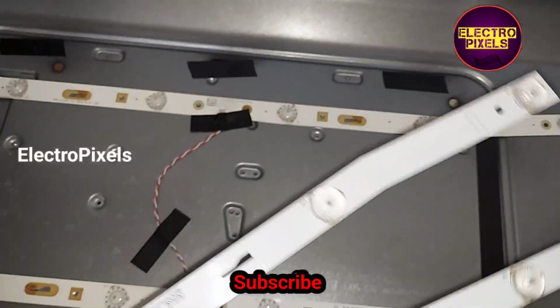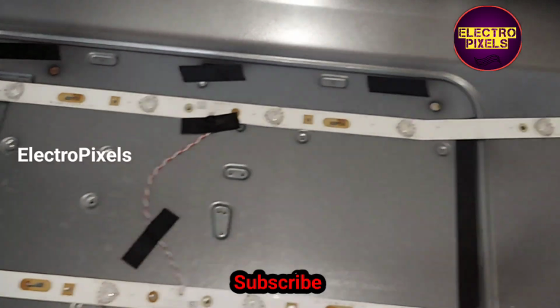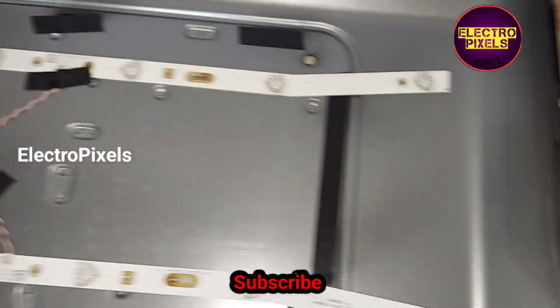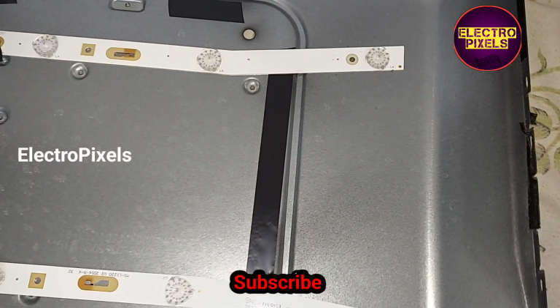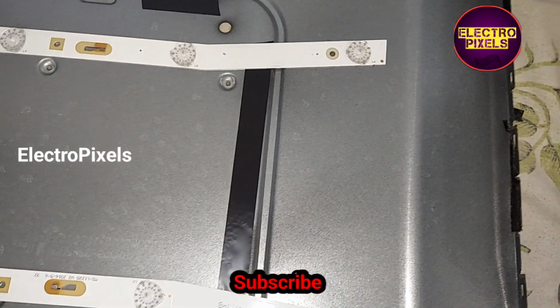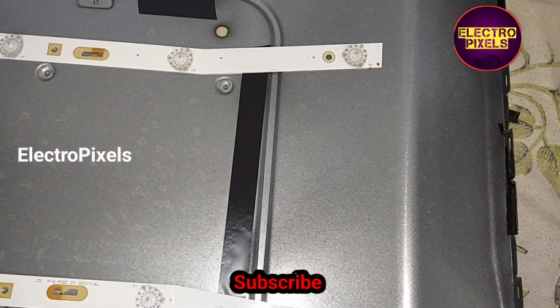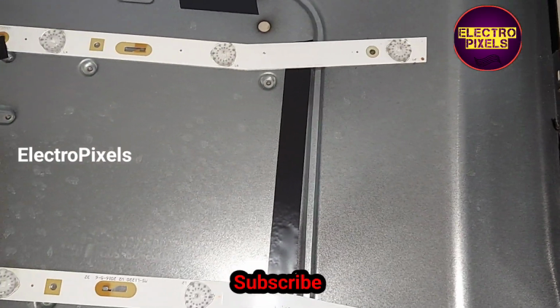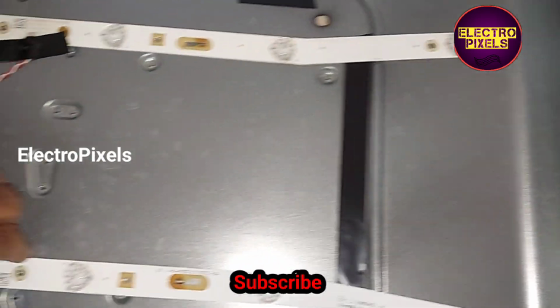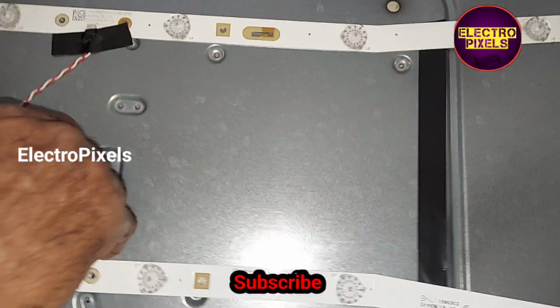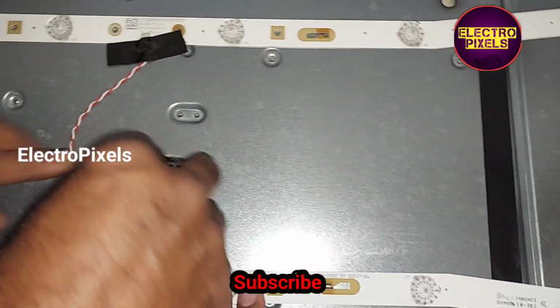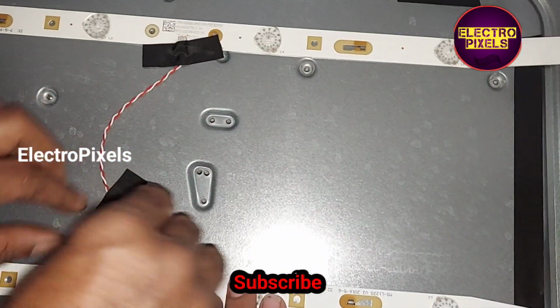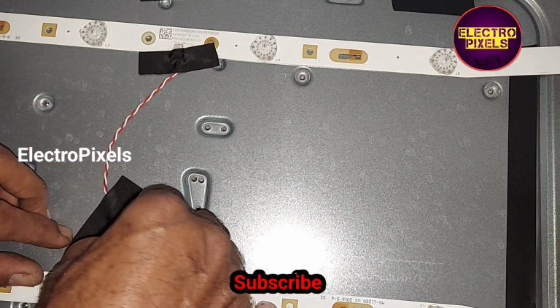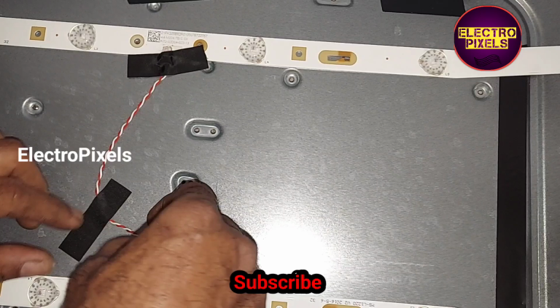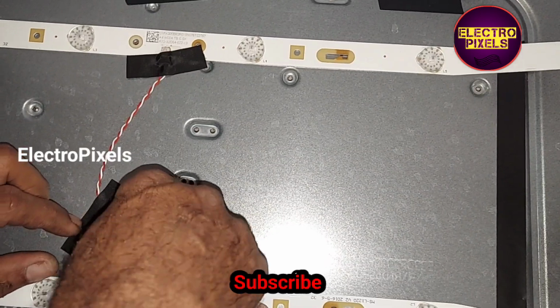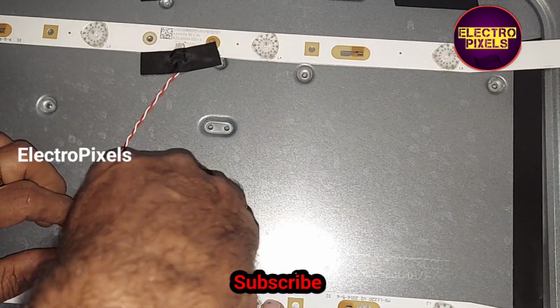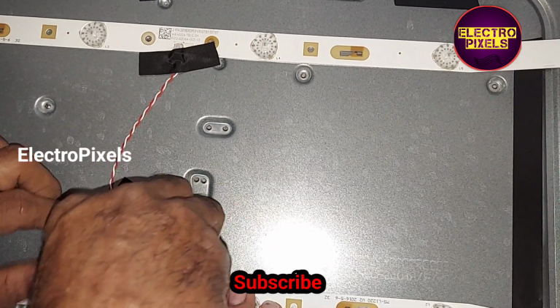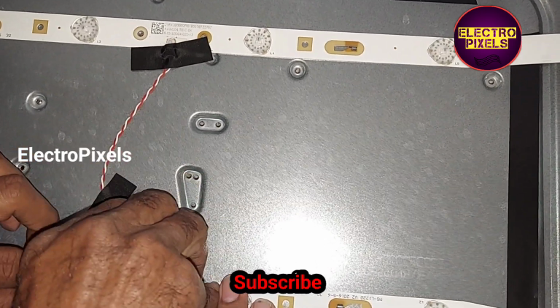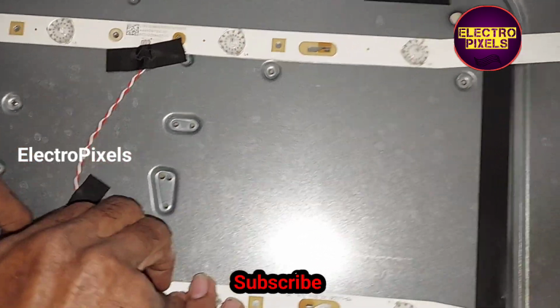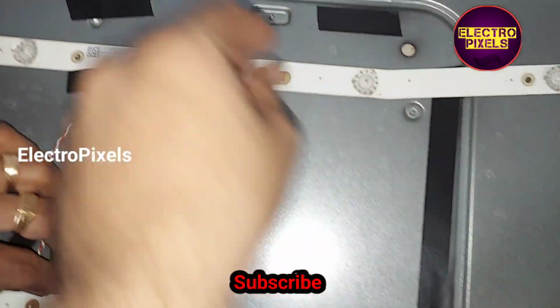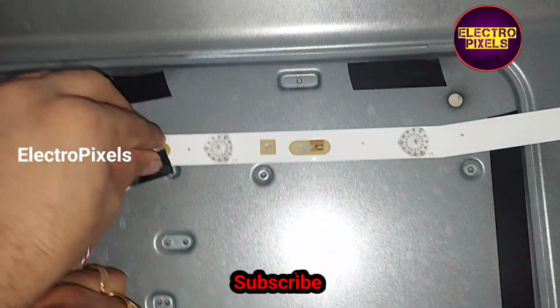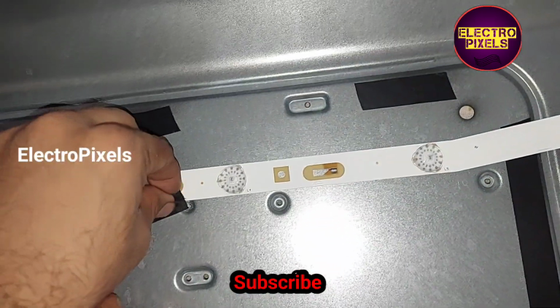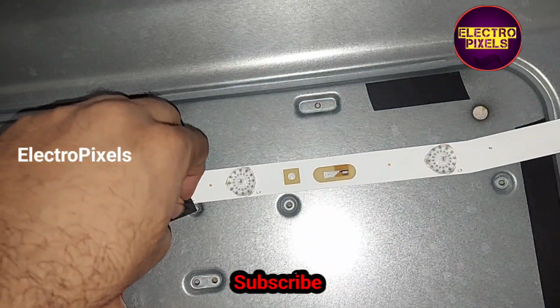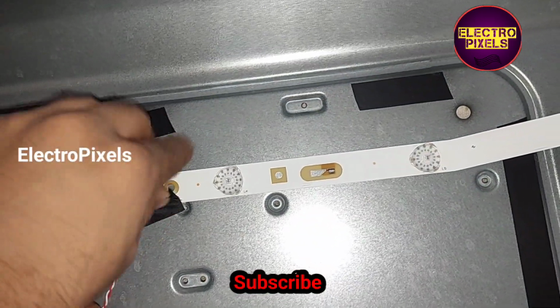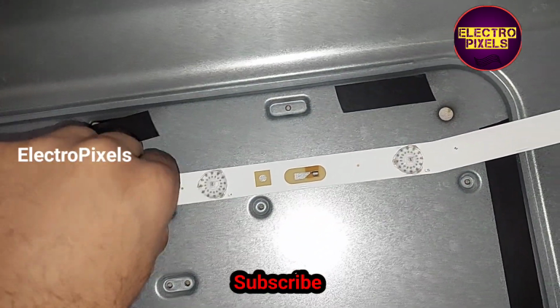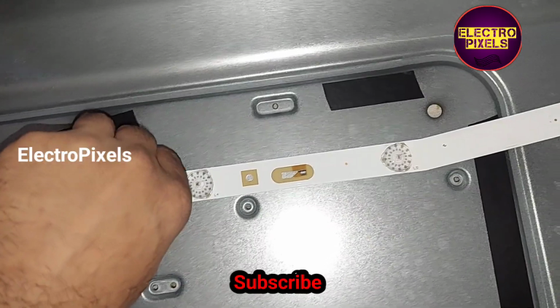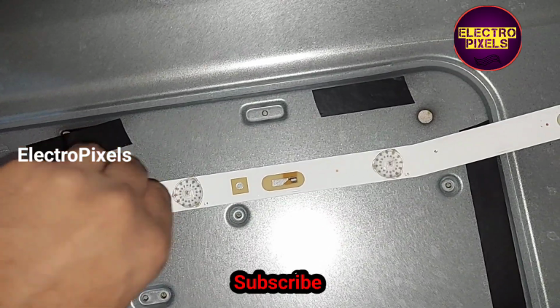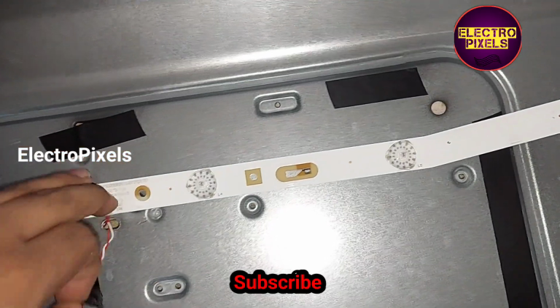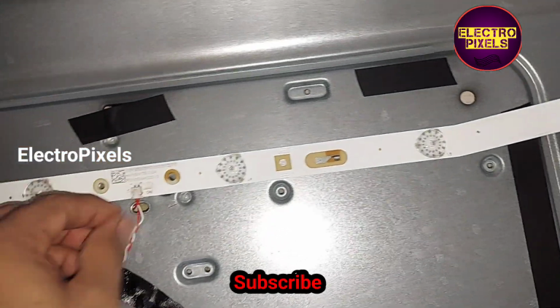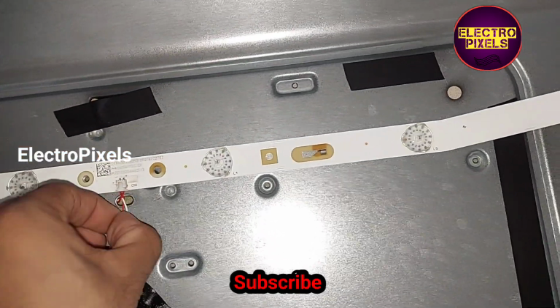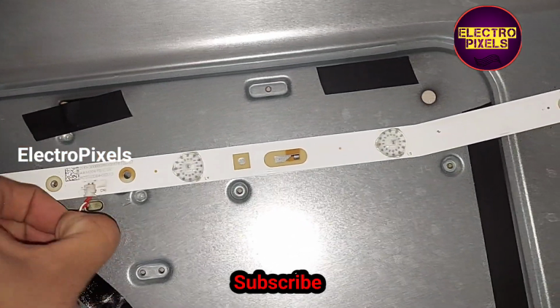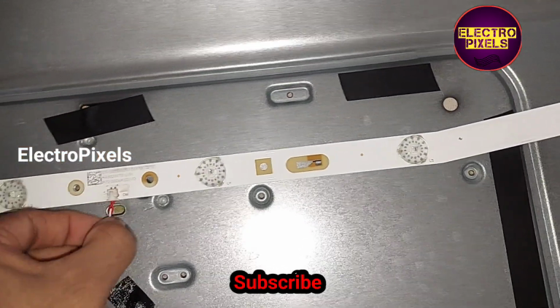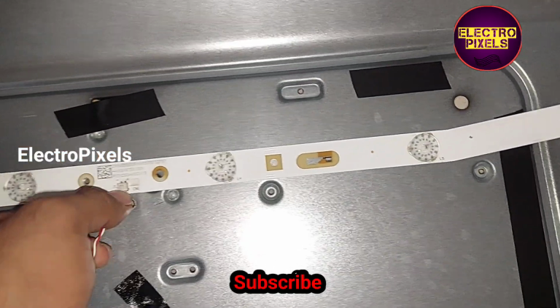Instead of replacing just the faulty strip, to avoid future repetition of backlight-related faults, we are replacing the entire LED backlight with new strips. Let's remove the old LED strip from this TV and install the new one.